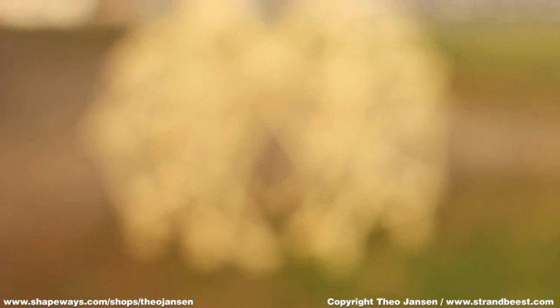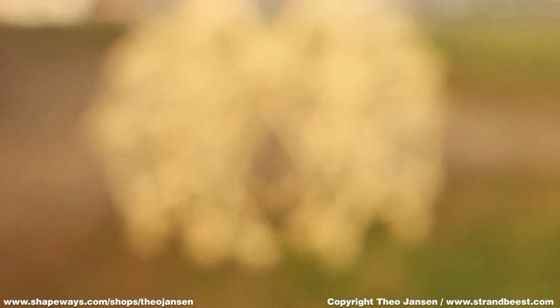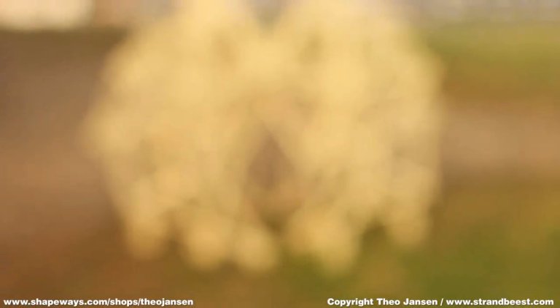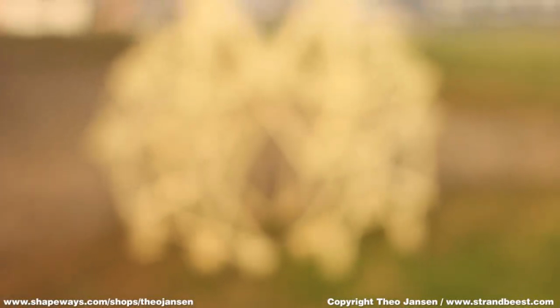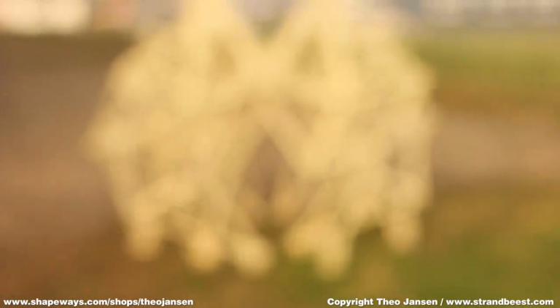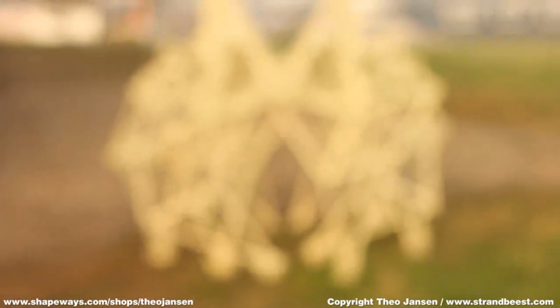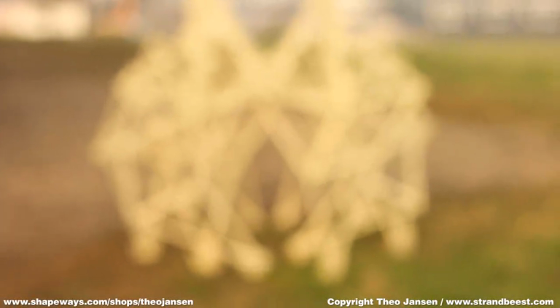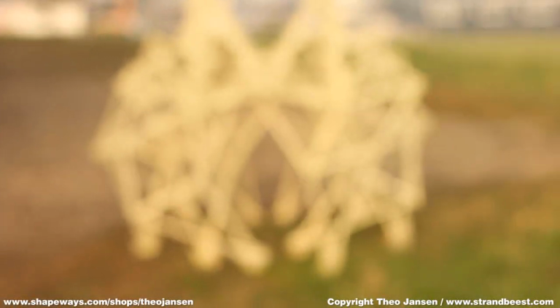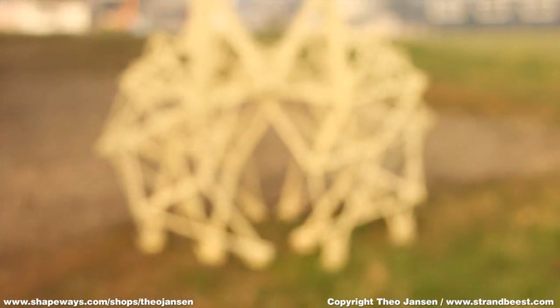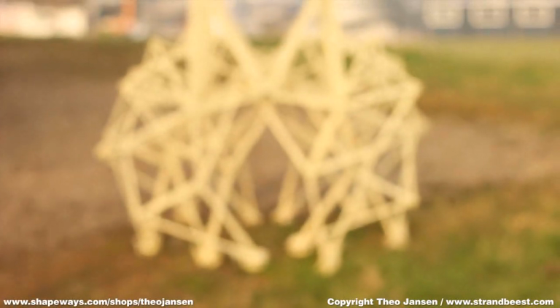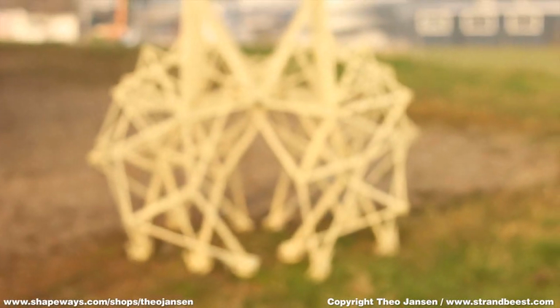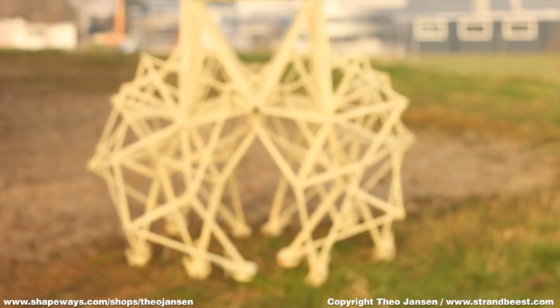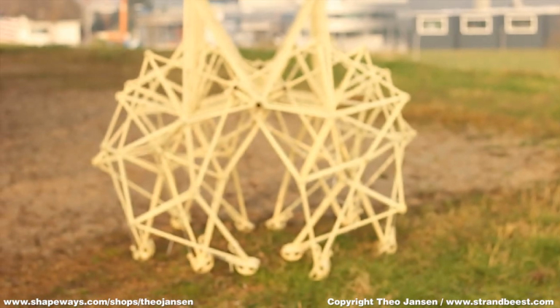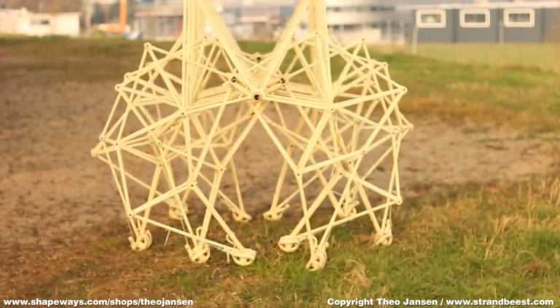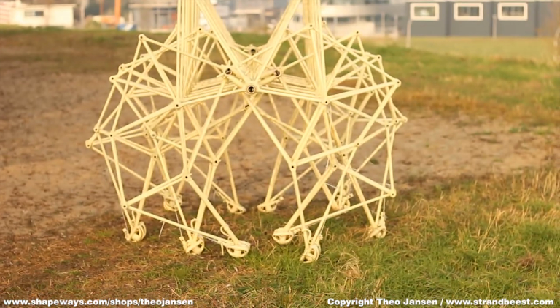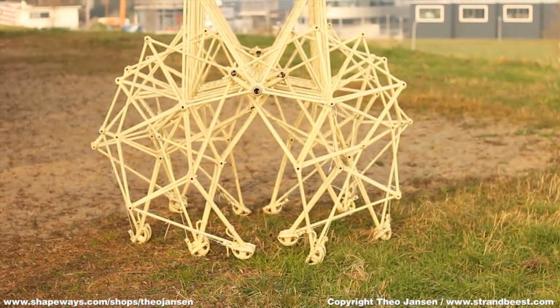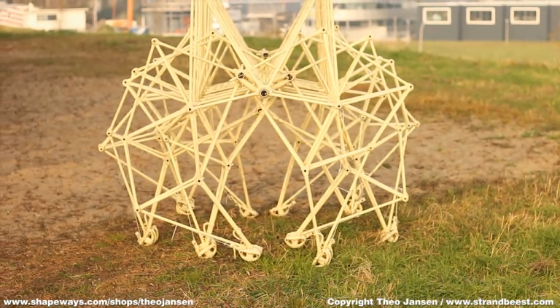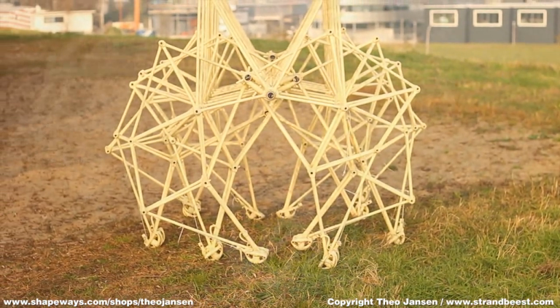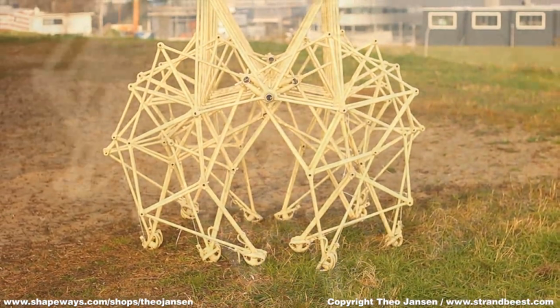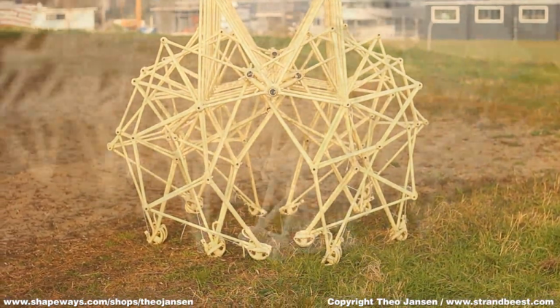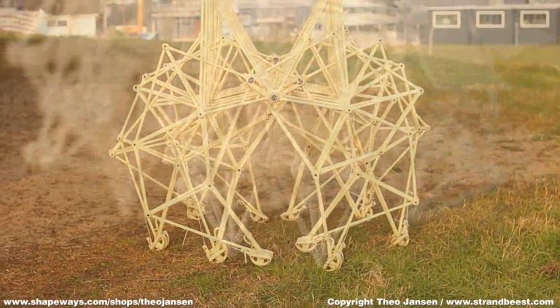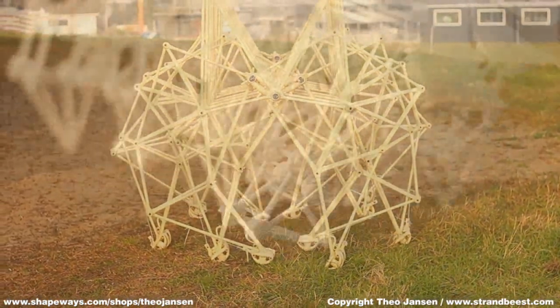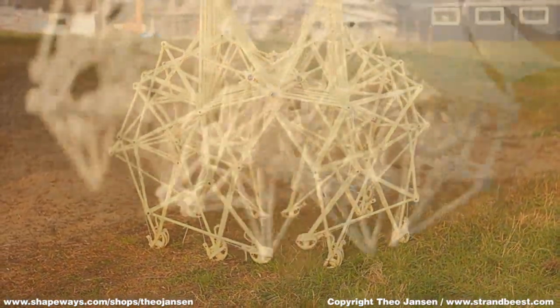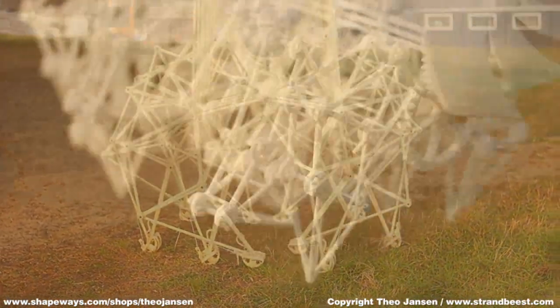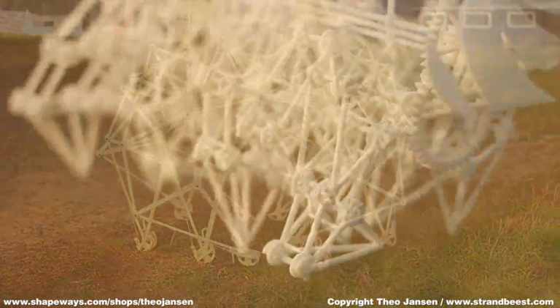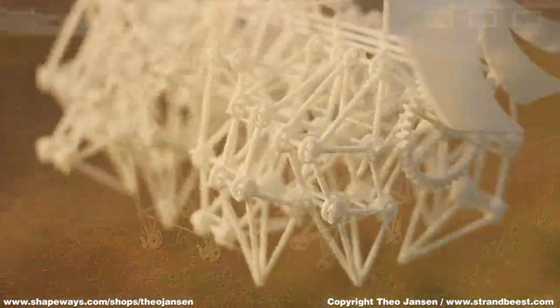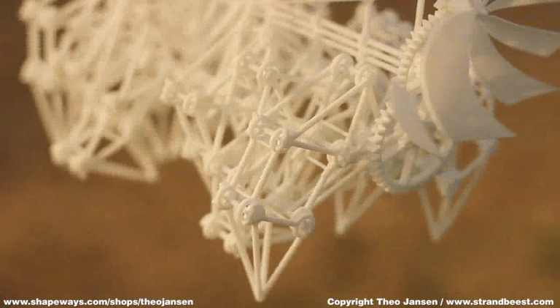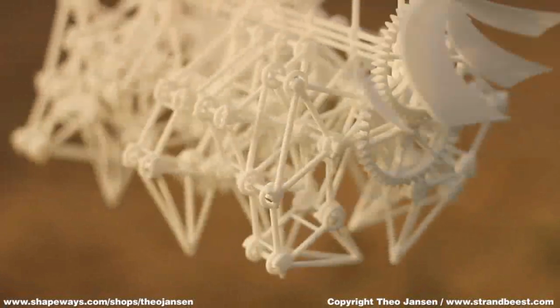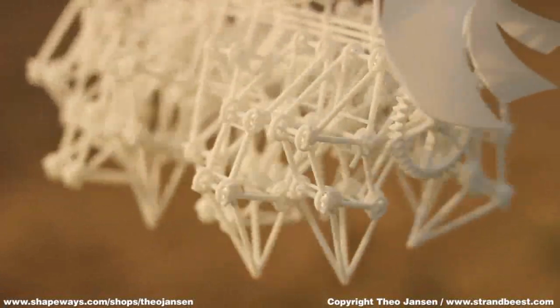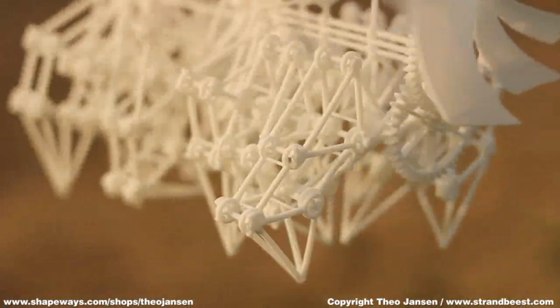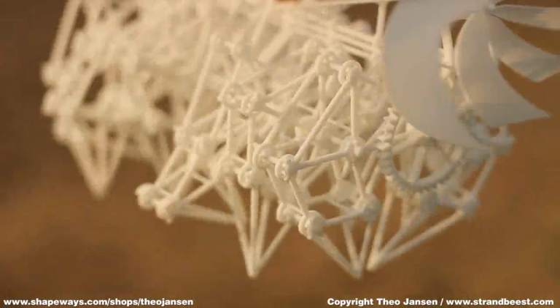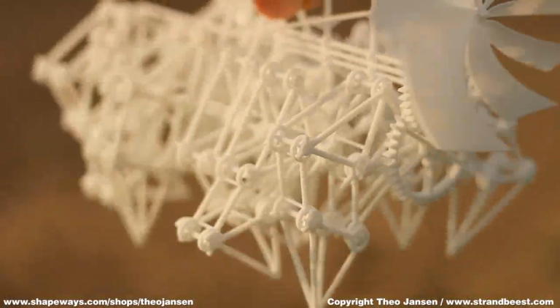Now we see that 3D printed bees survive pretty well in houses, and you preferably see them on bookshelves. So they seem to like it over there.